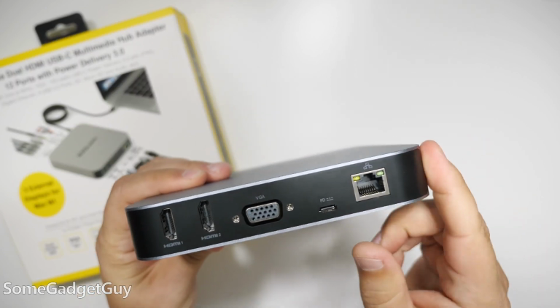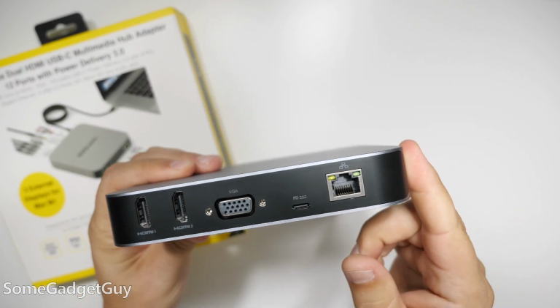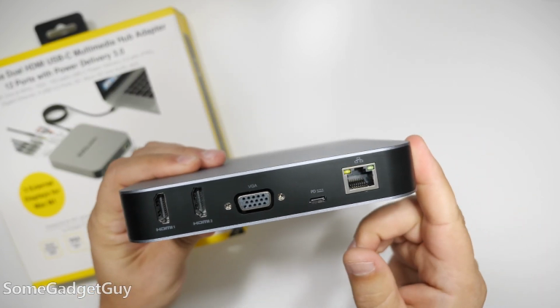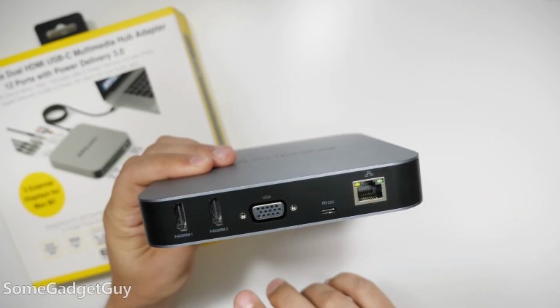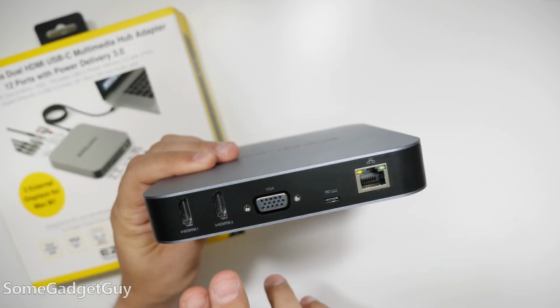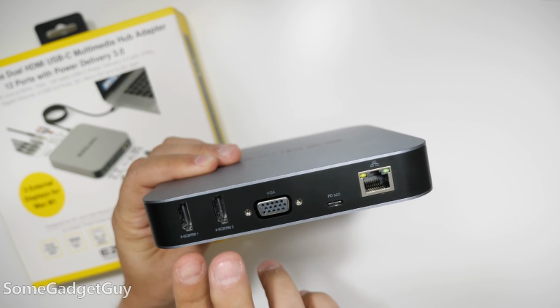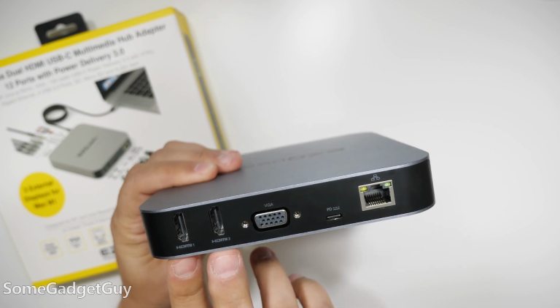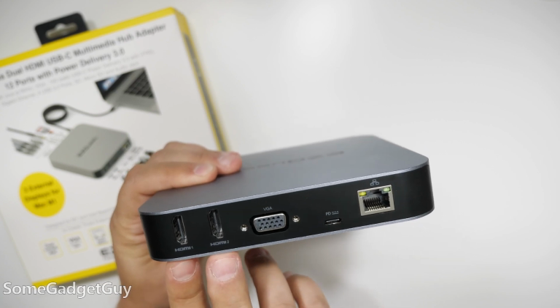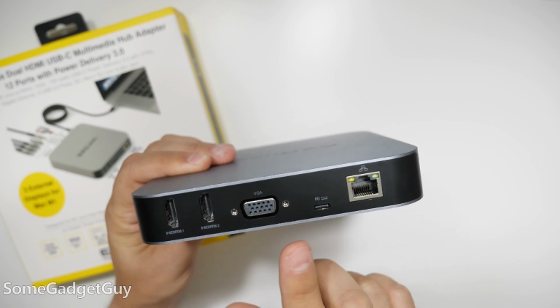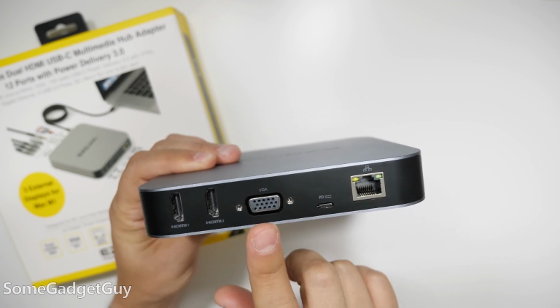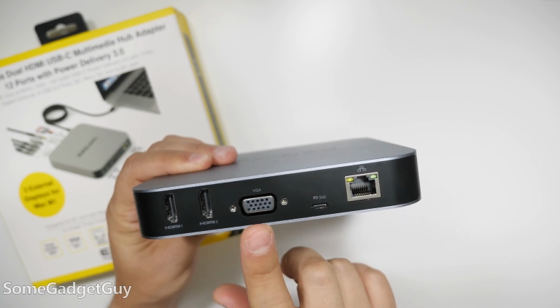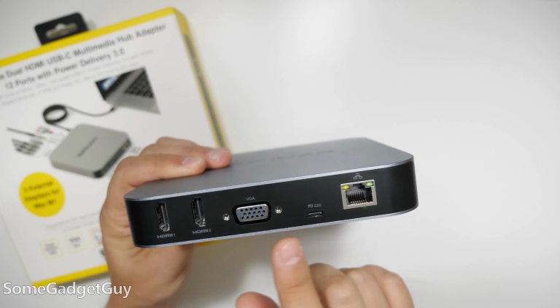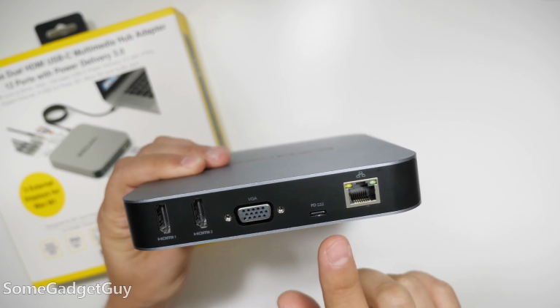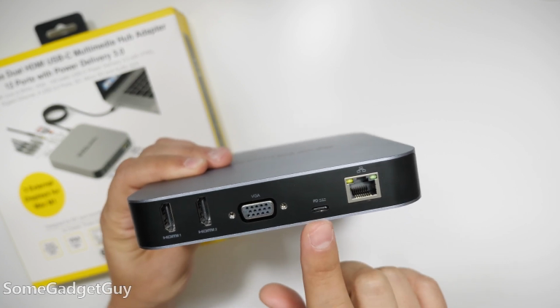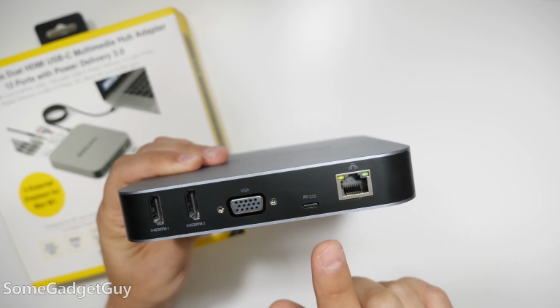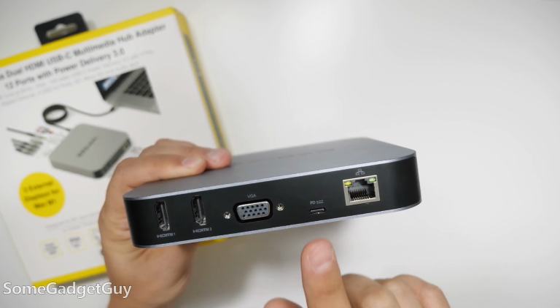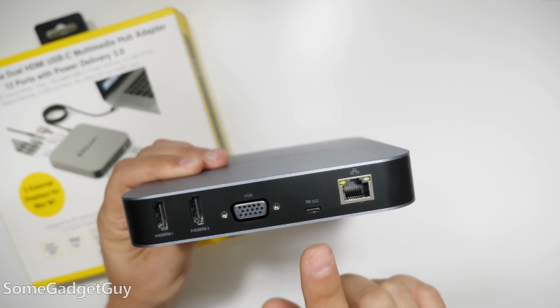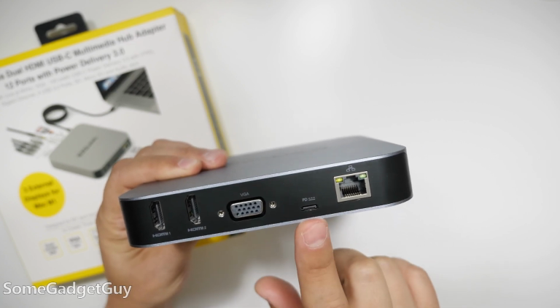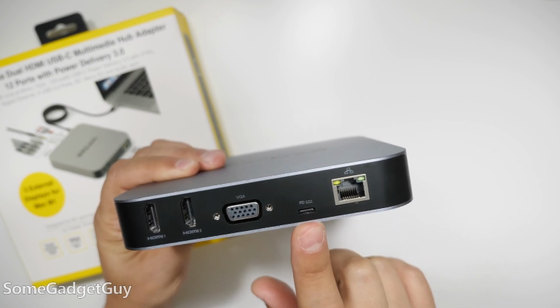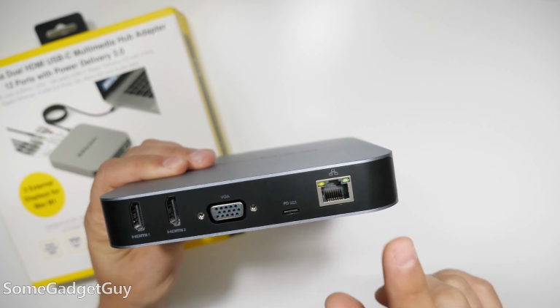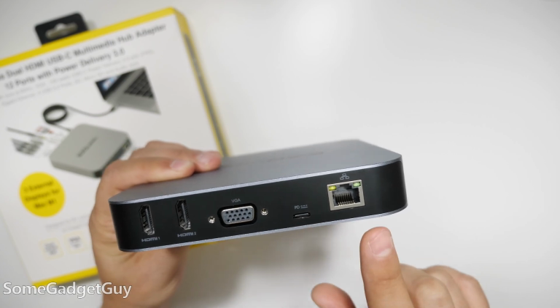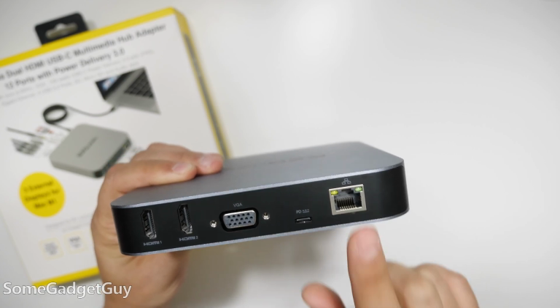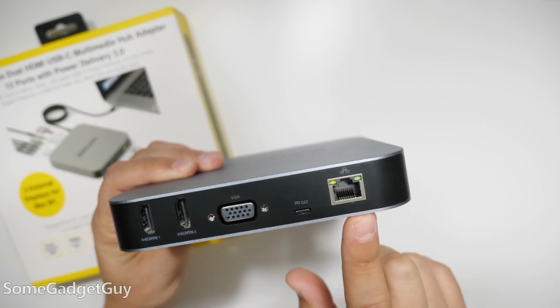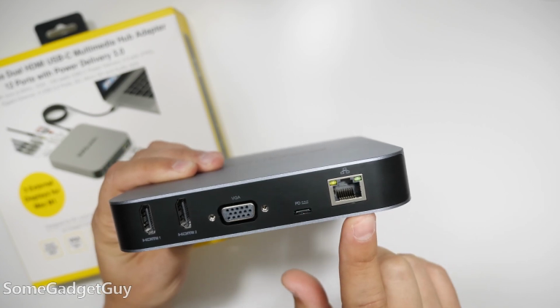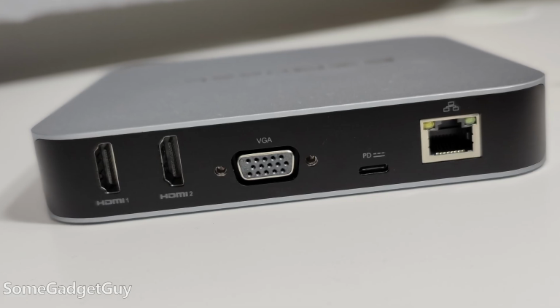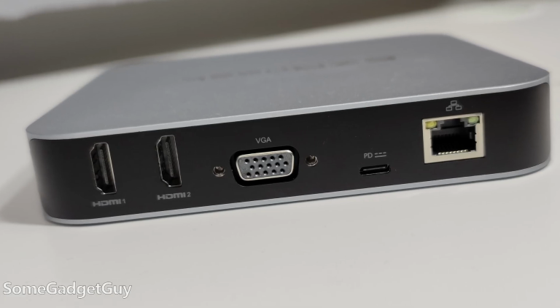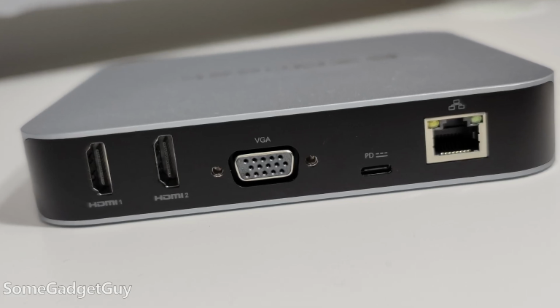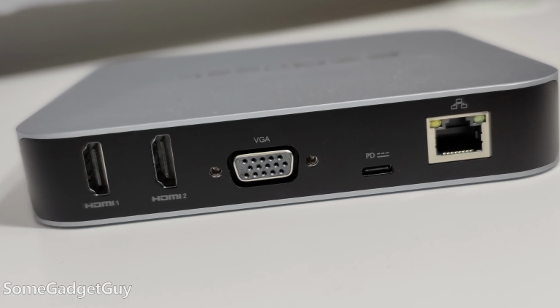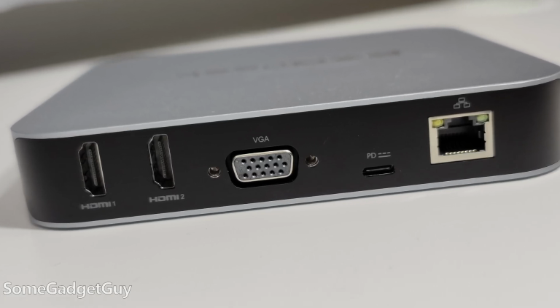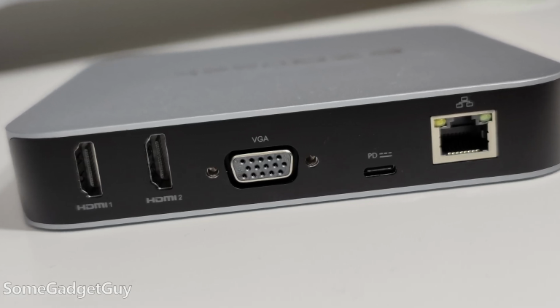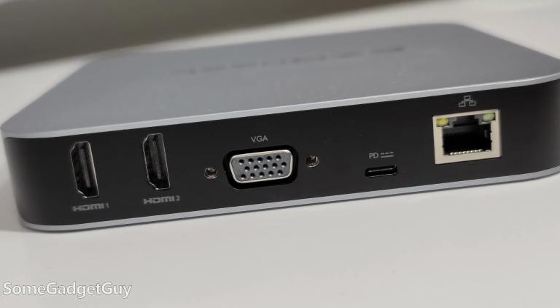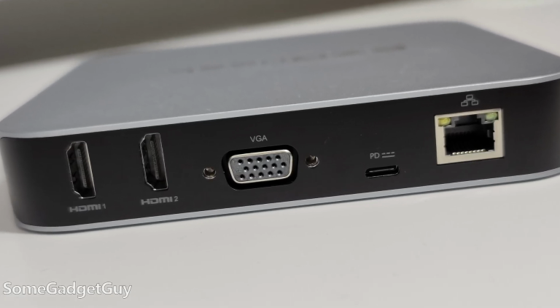On the back, we've got dual HDMI, VGA, the power port — this is just for power delivery — and an Ethernet. I think this layout is mostly spot on.